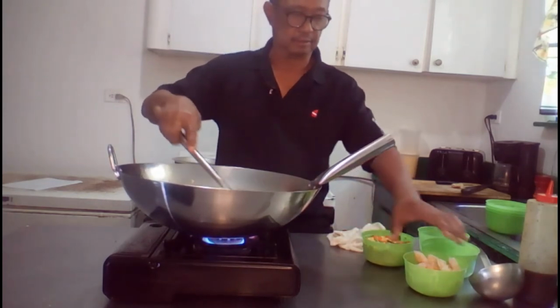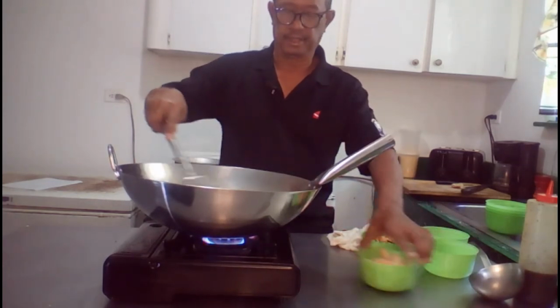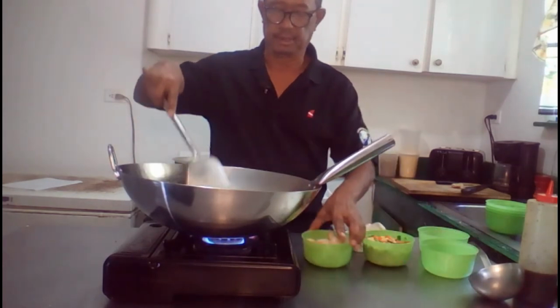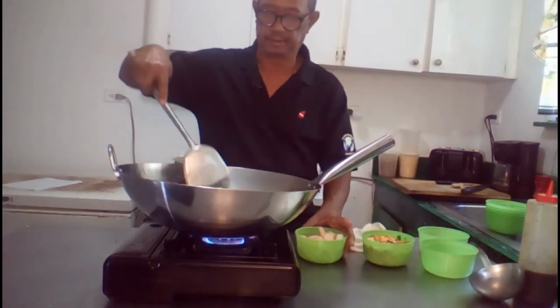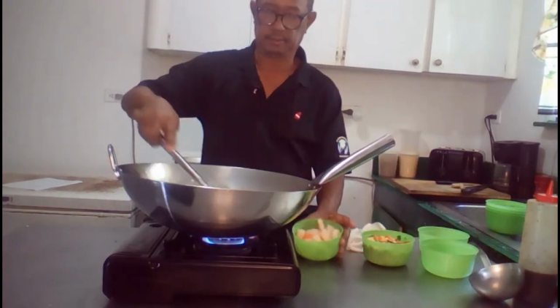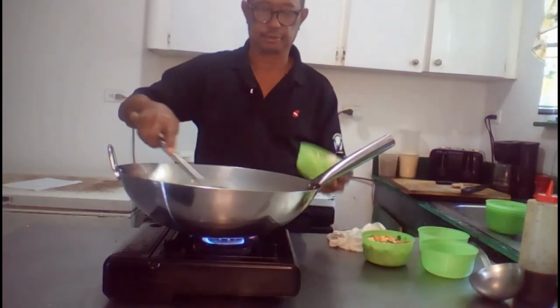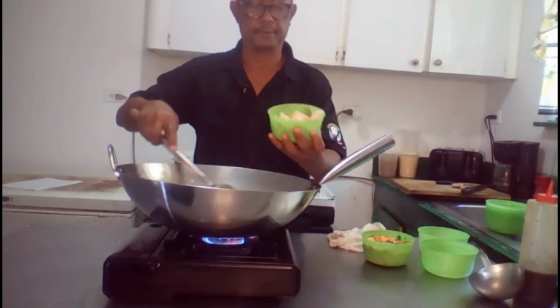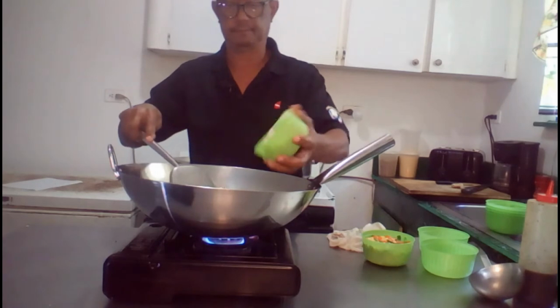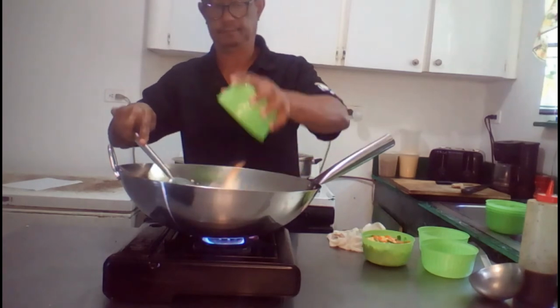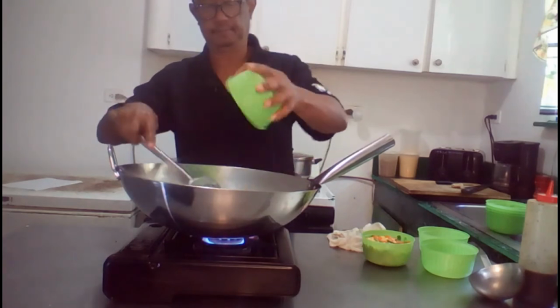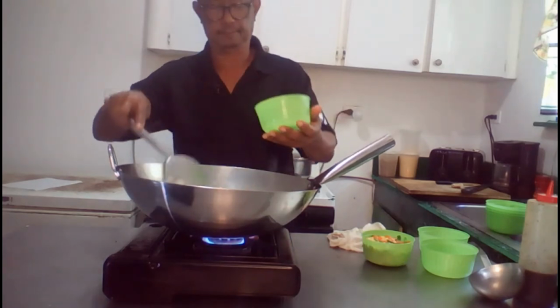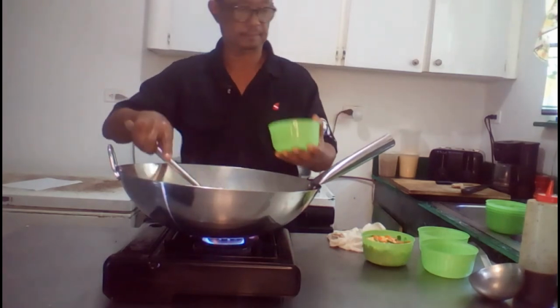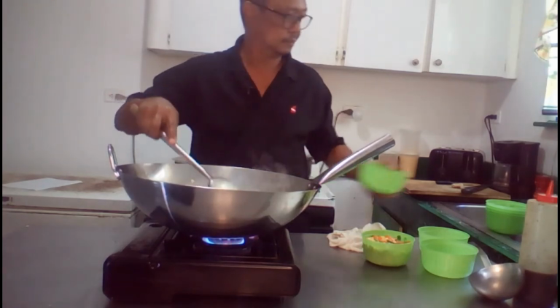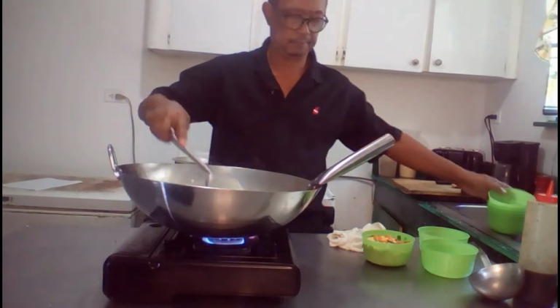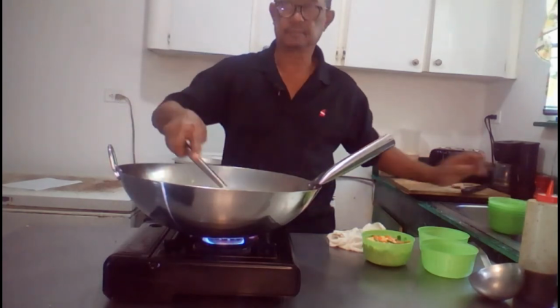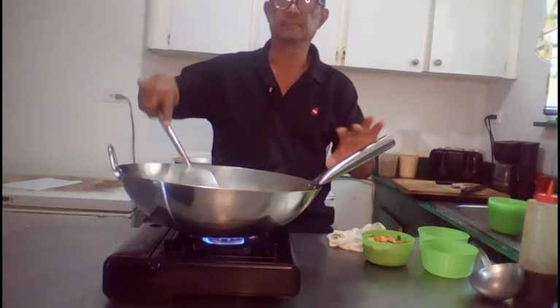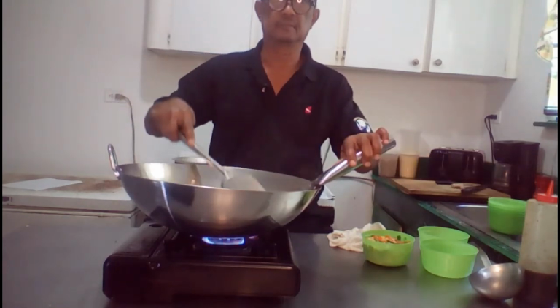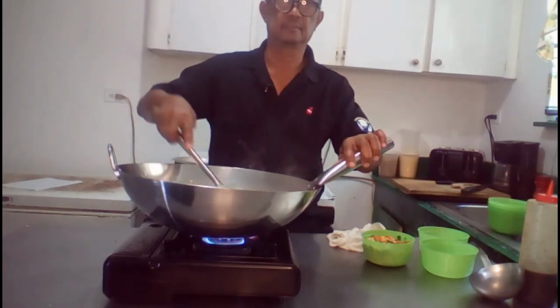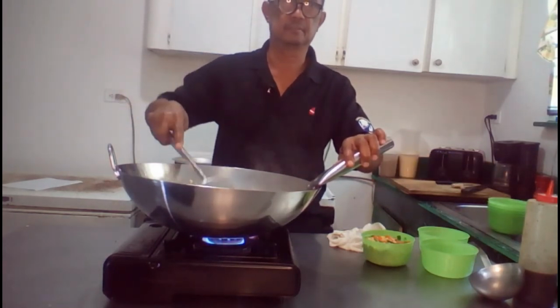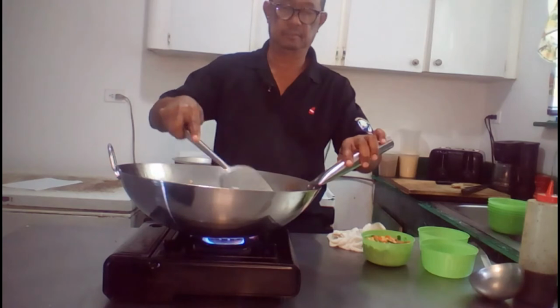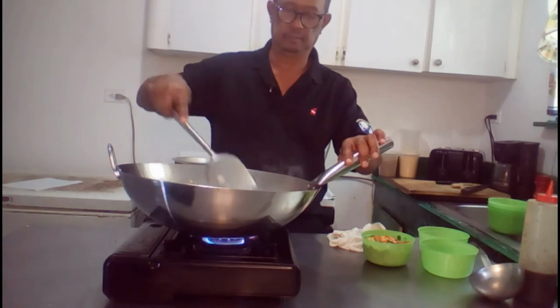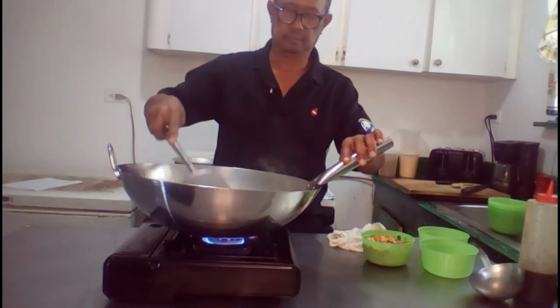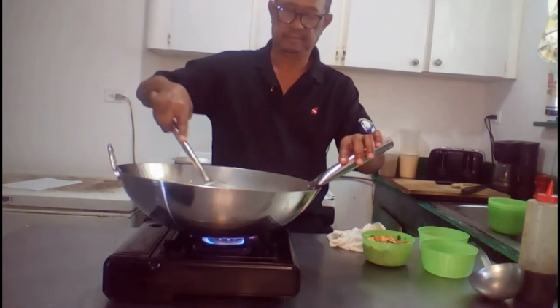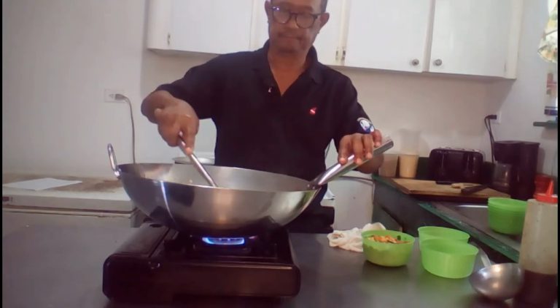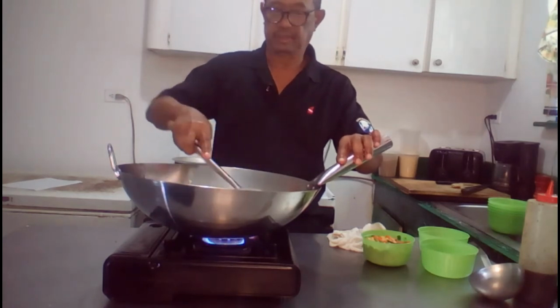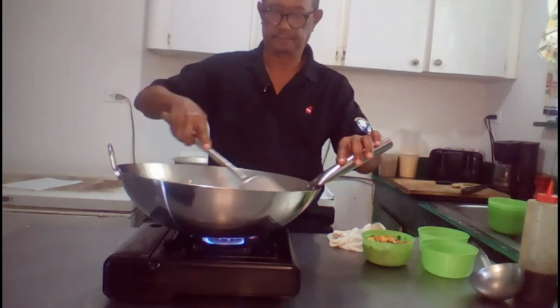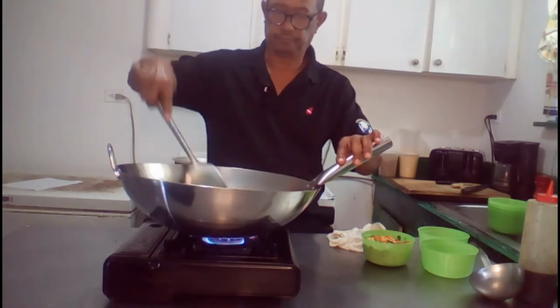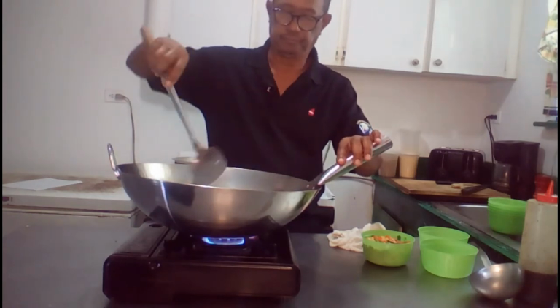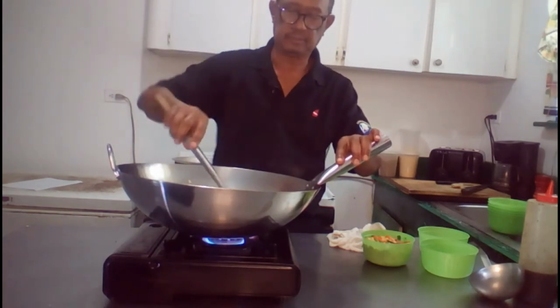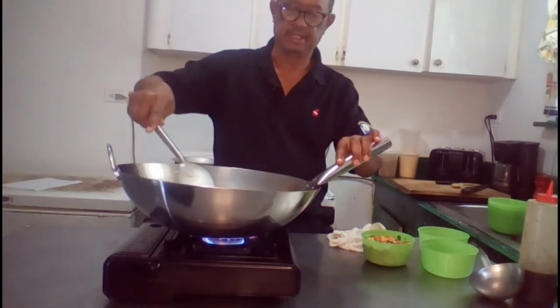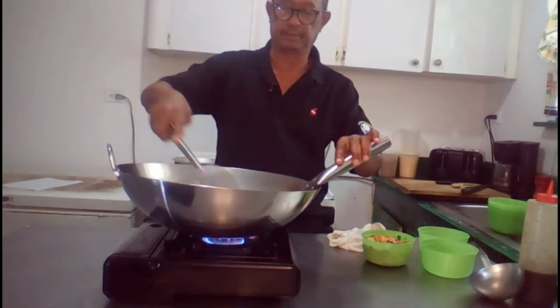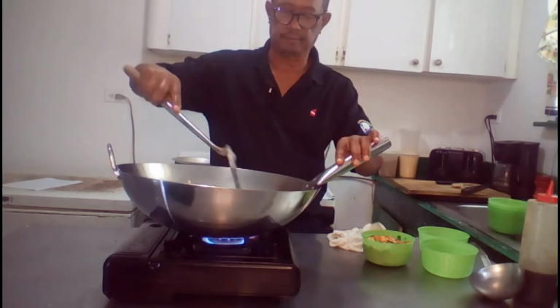Now we go ahead and add the shrimp, letting it simmer in.